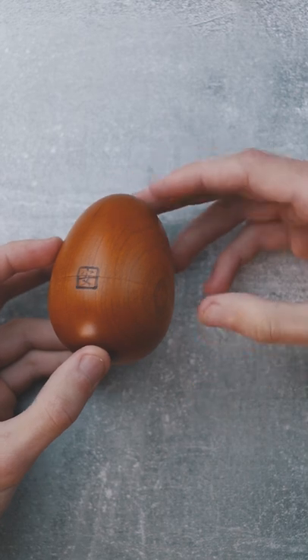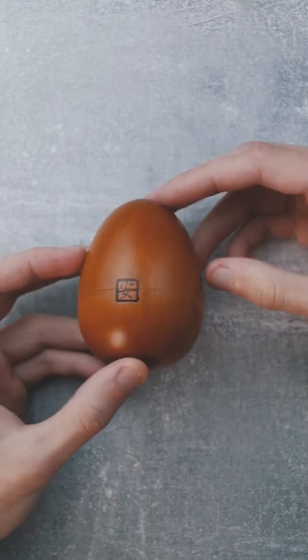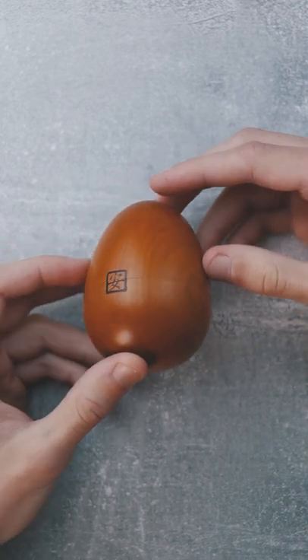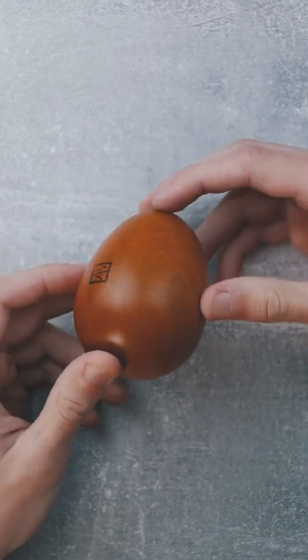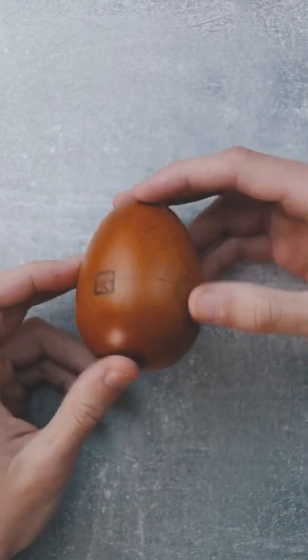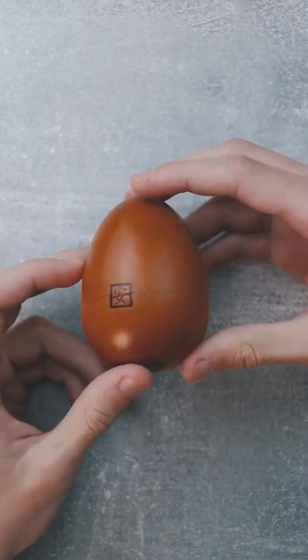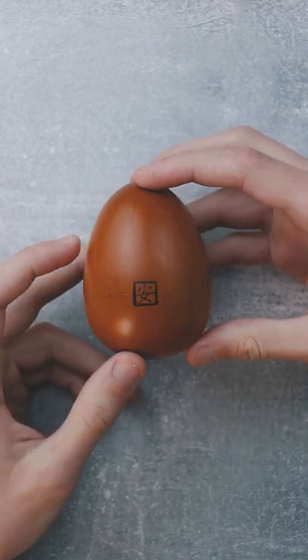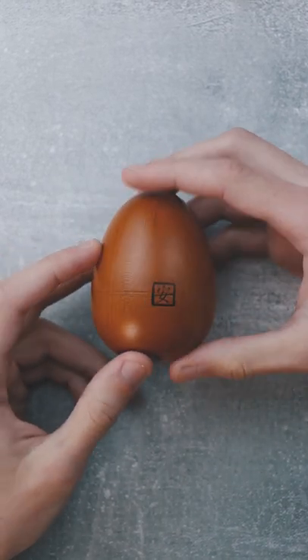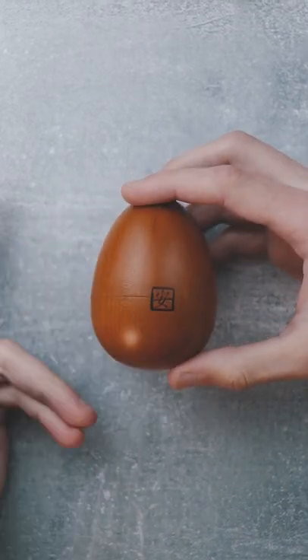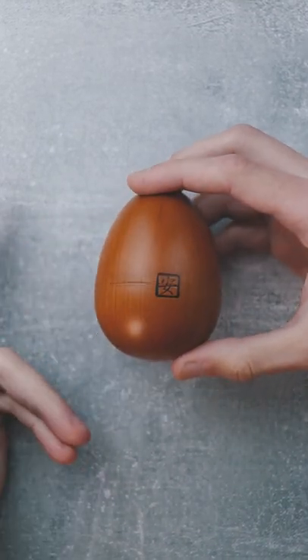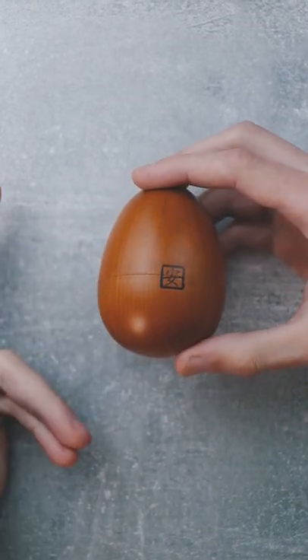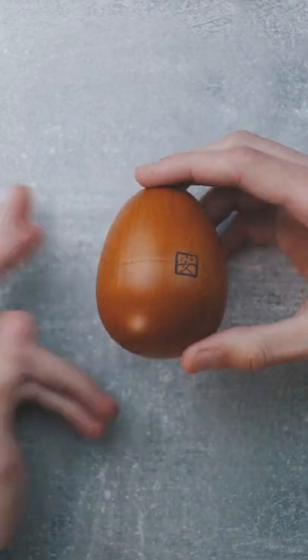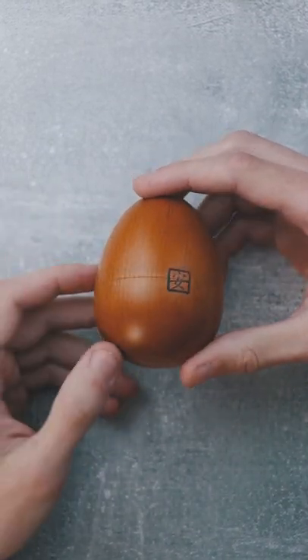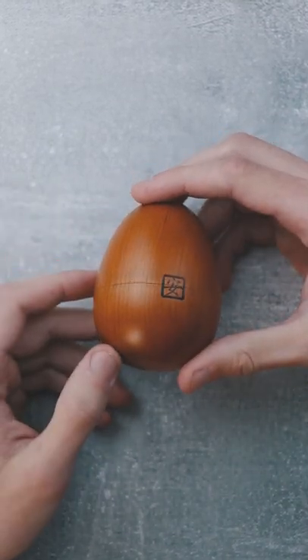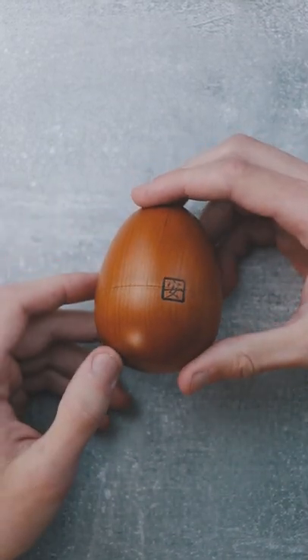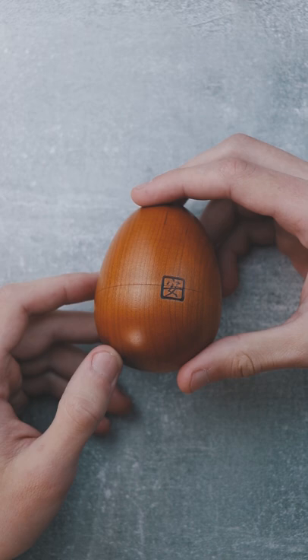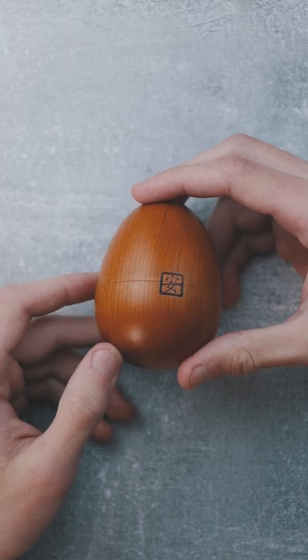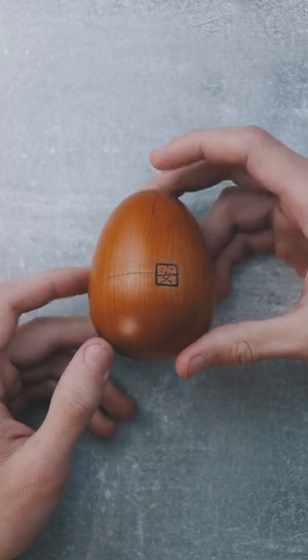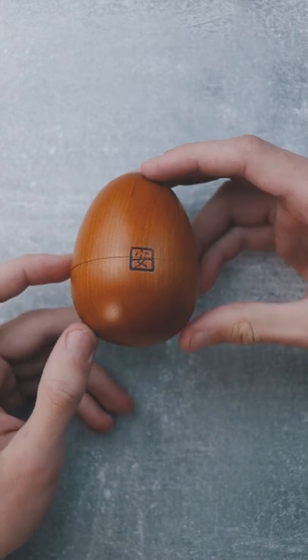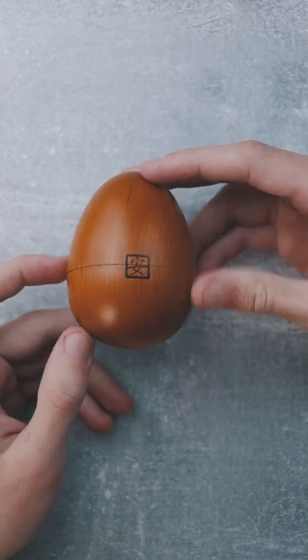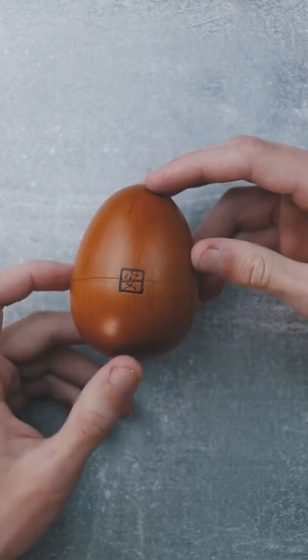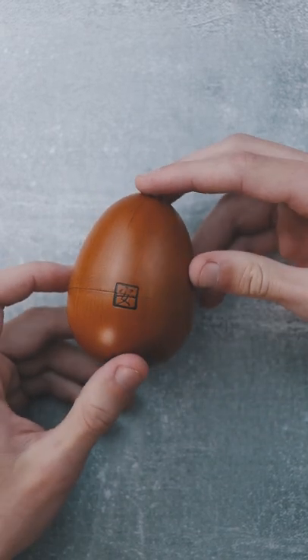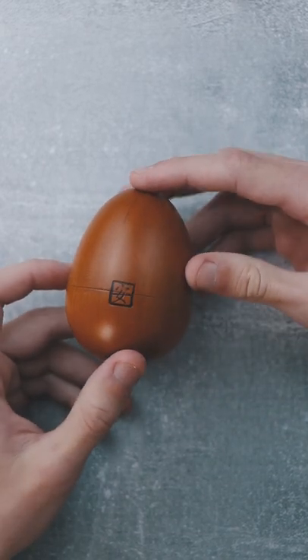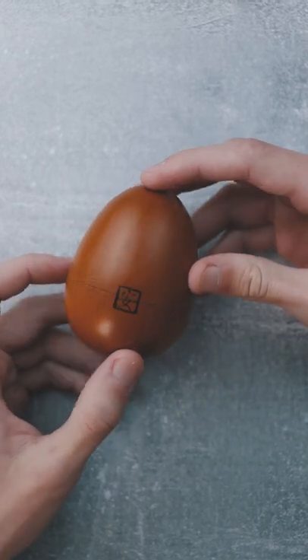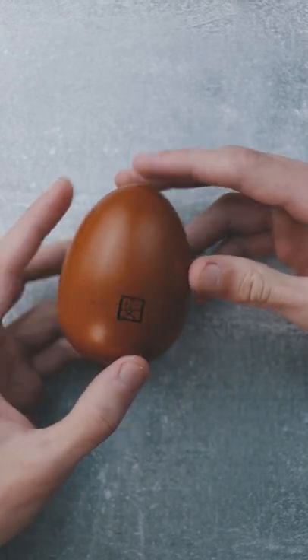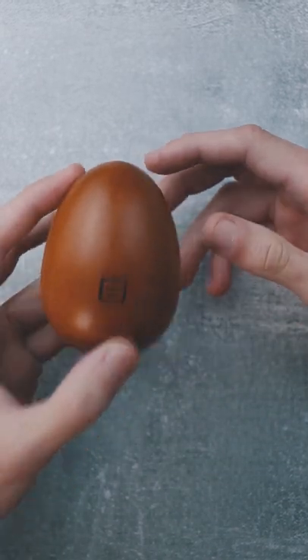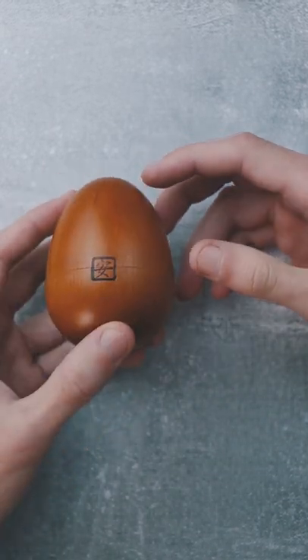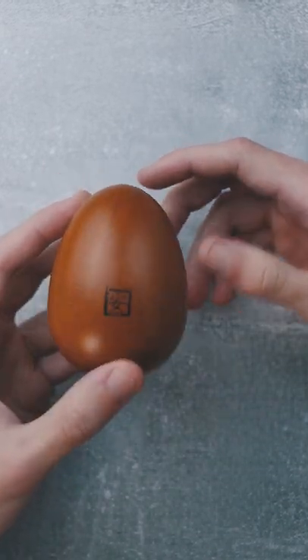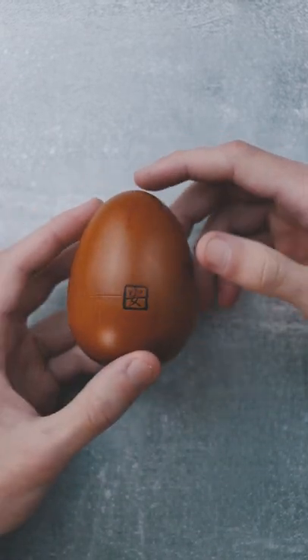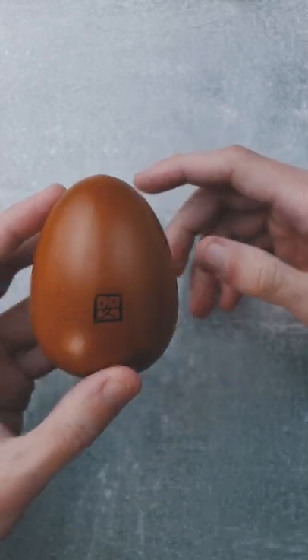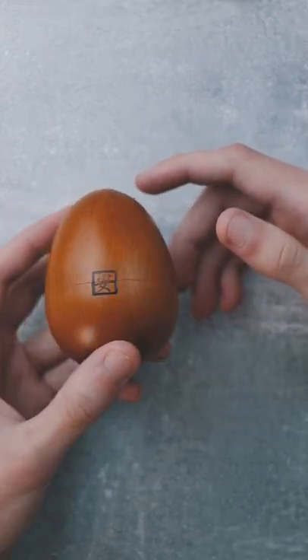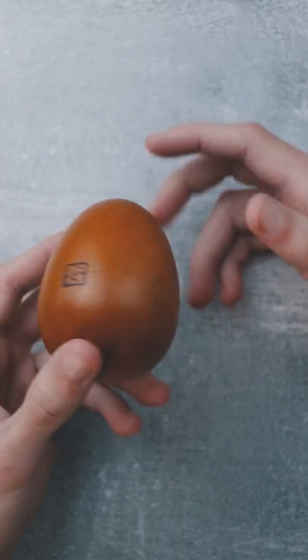This puzzle is called the Karakuri egg. Your goal is to crack the egg open. It is made by Karakuri from Japan — they make very beautiful boxes, and this one is beautiful as well.